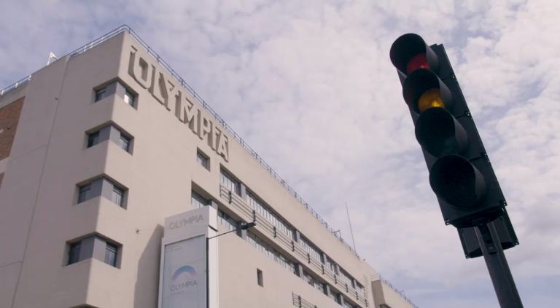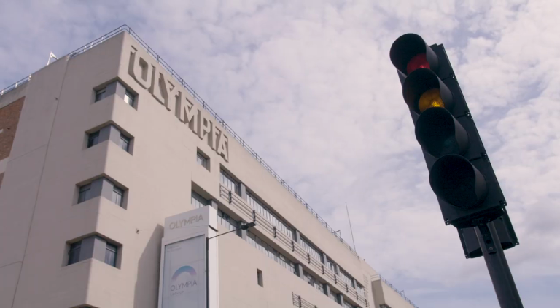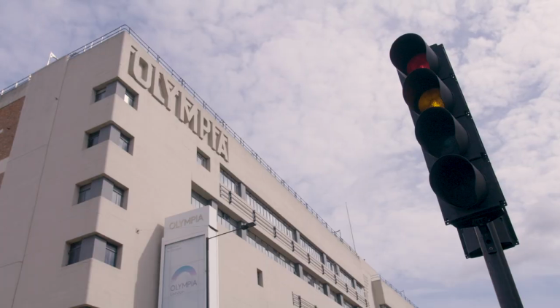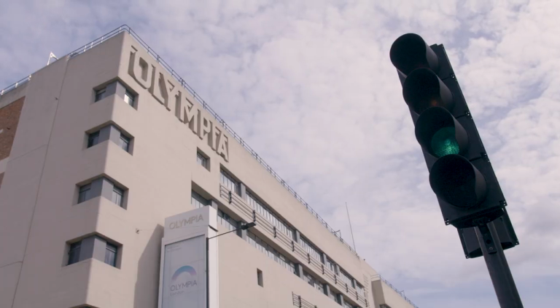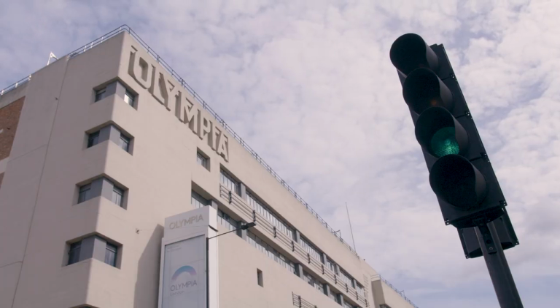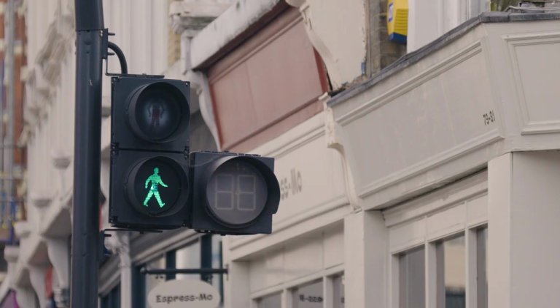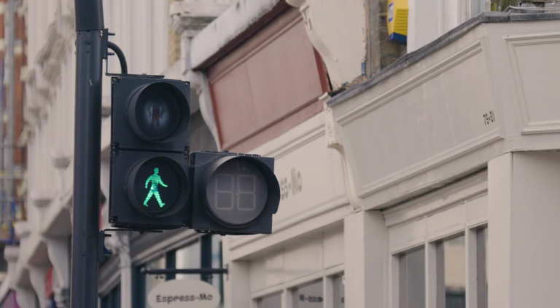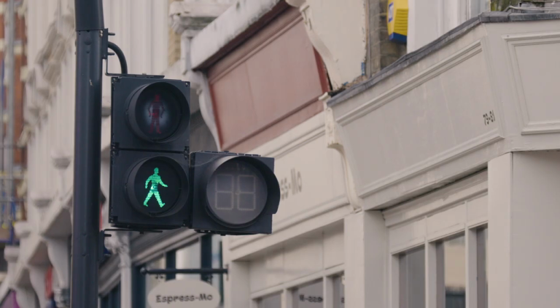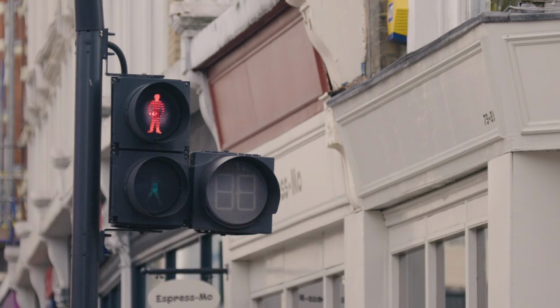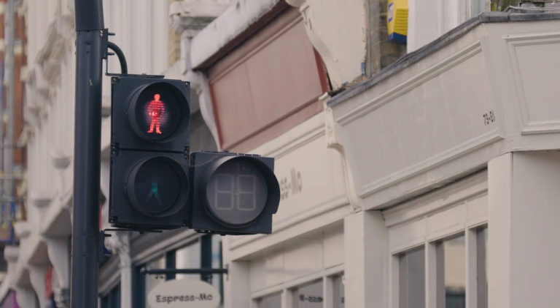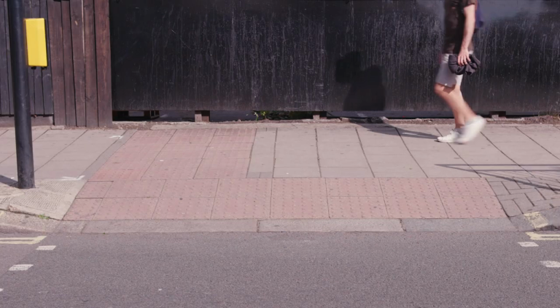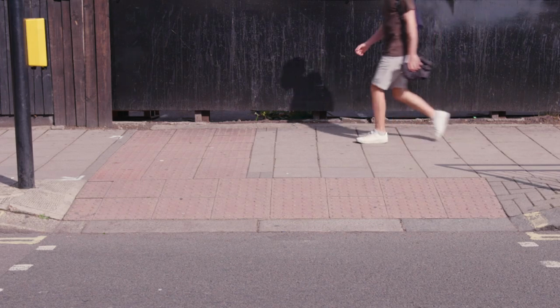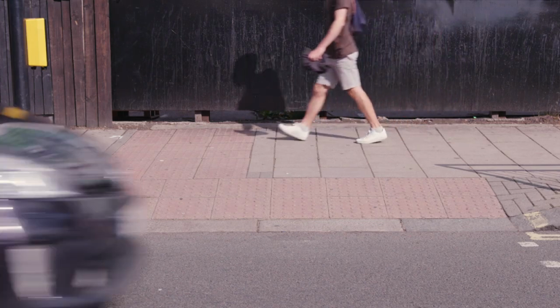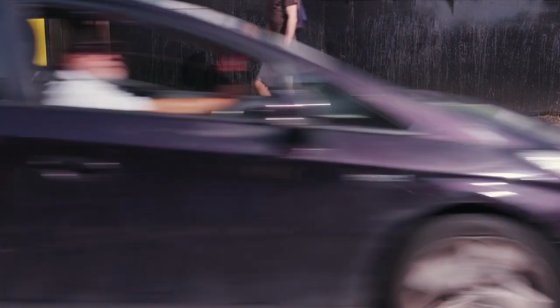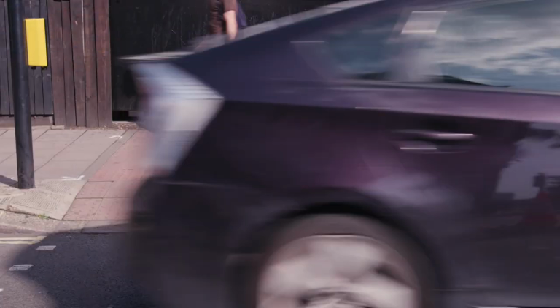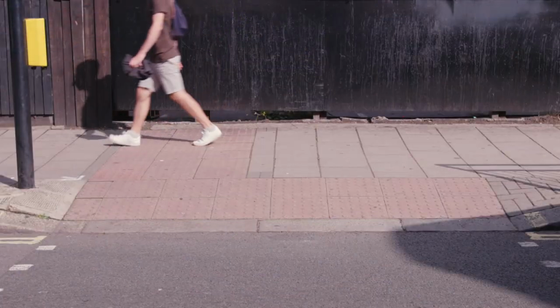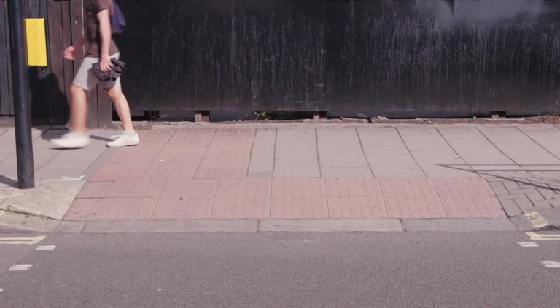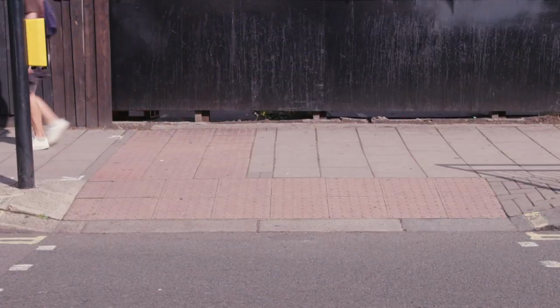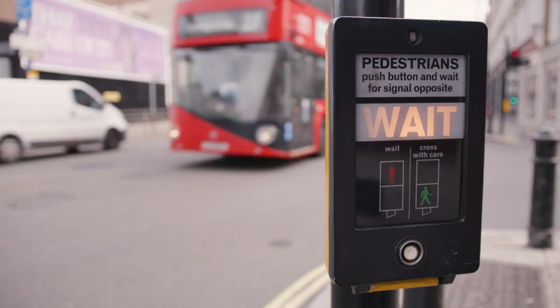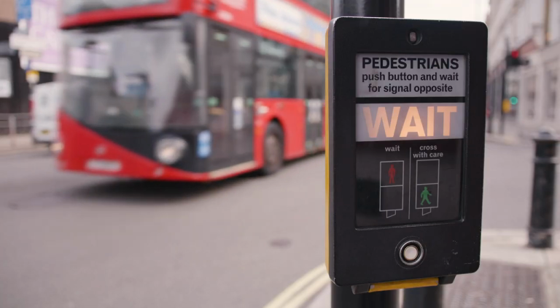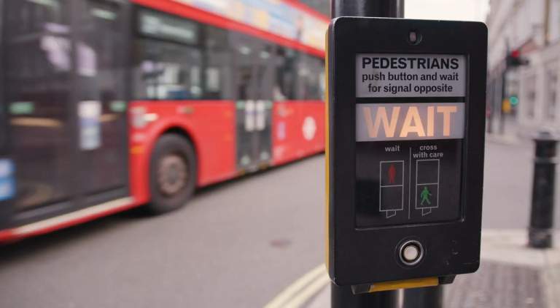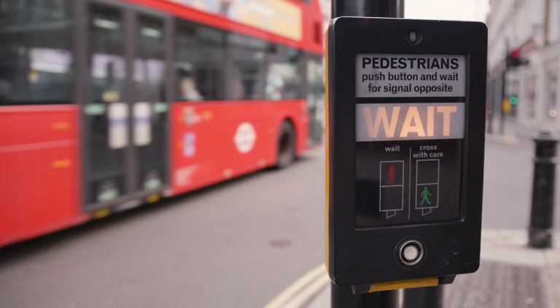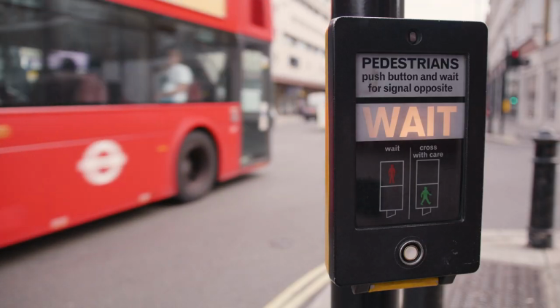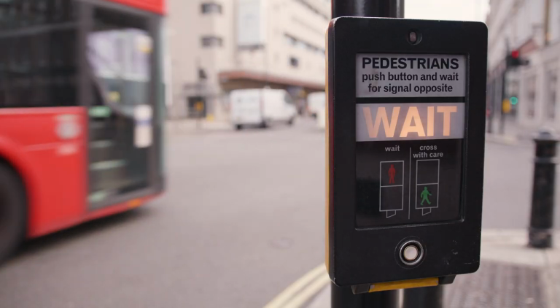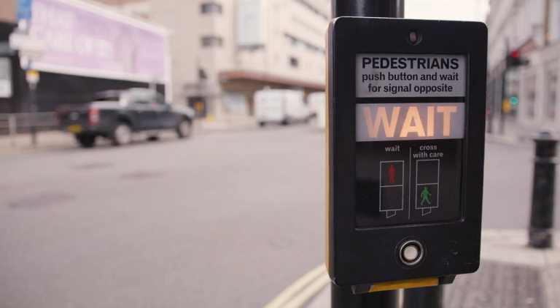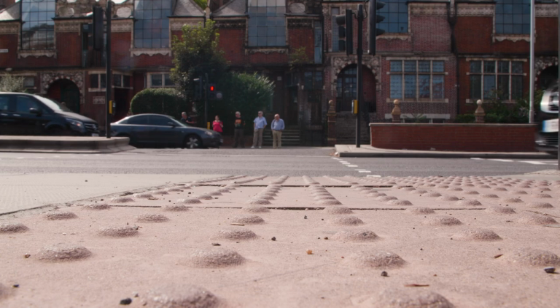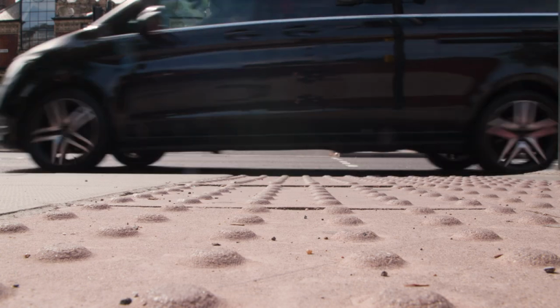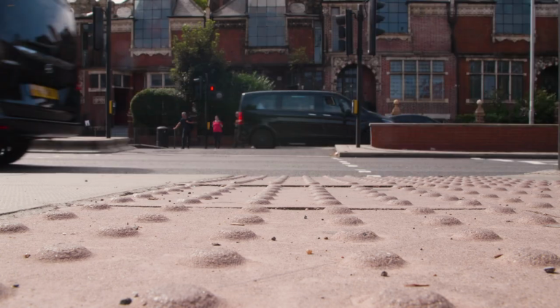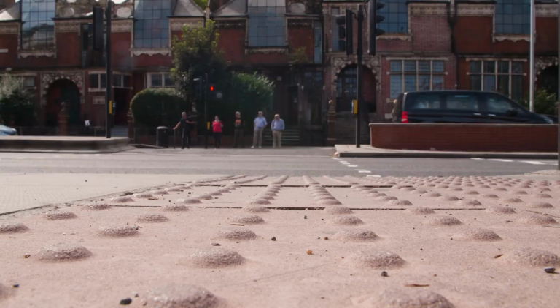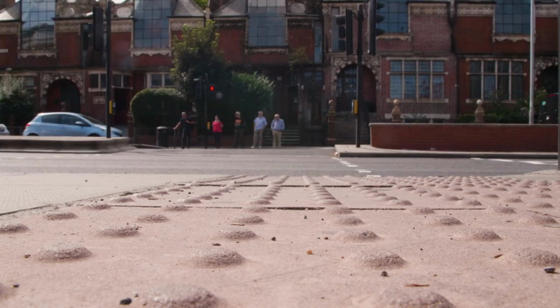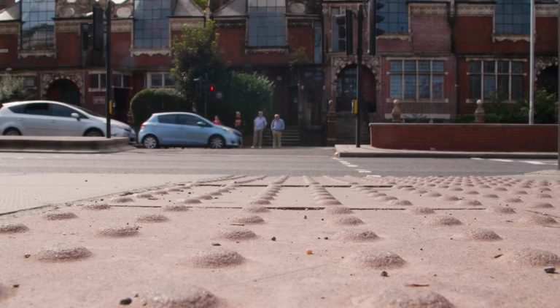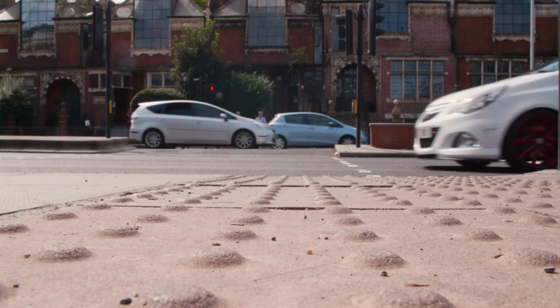All throughout the 20th century, cities become bigger, they're growing rapidly, and you start to get lots and lots of automobile traffic. These busy roads start to become really dangerous for people with visual impairments.